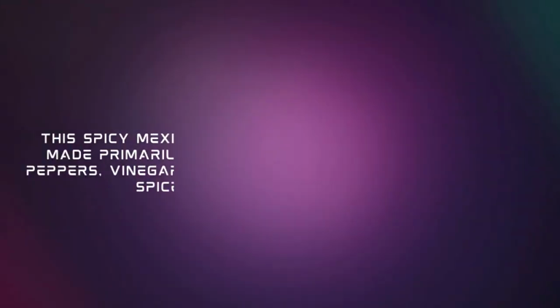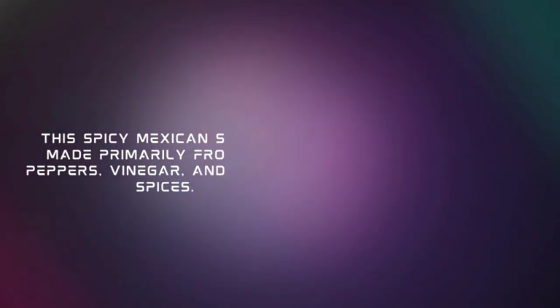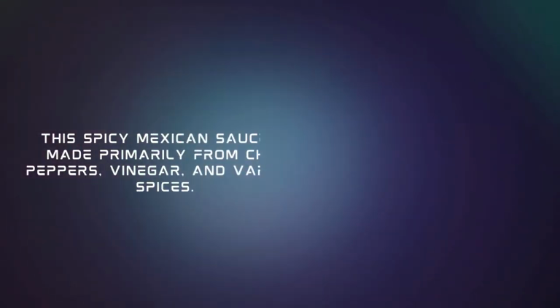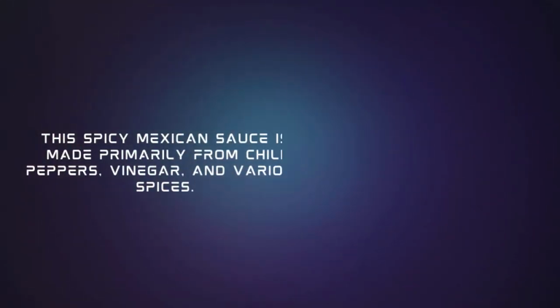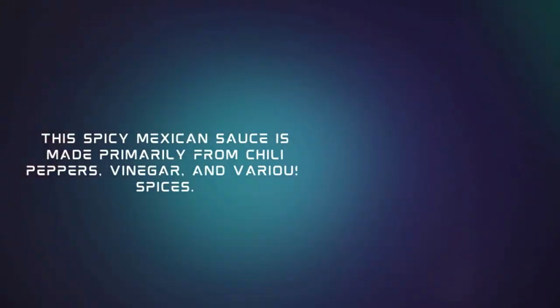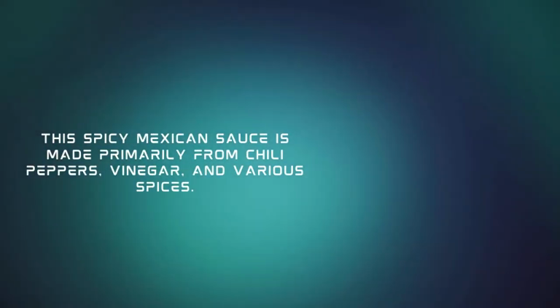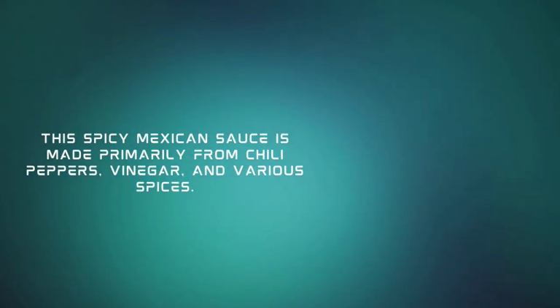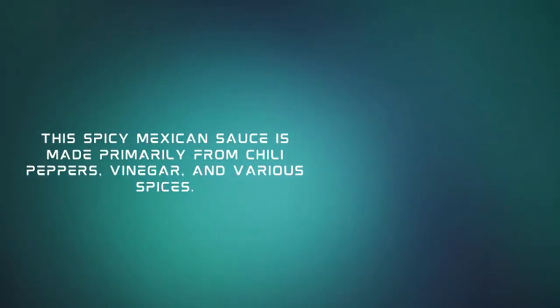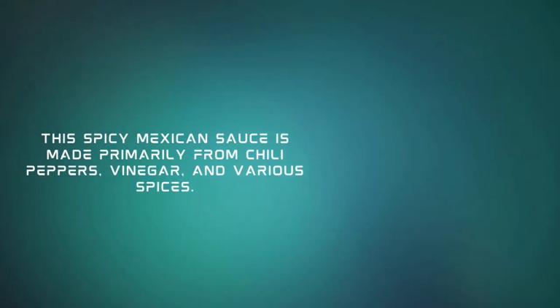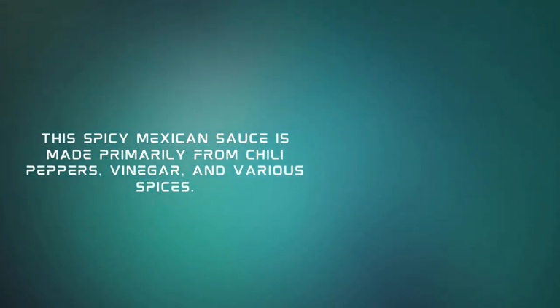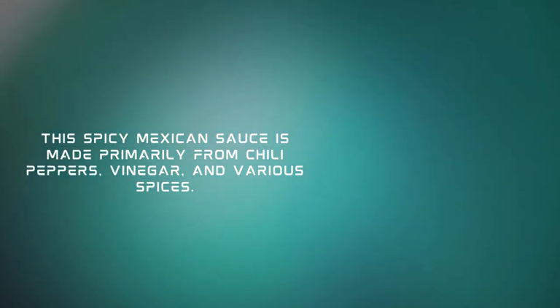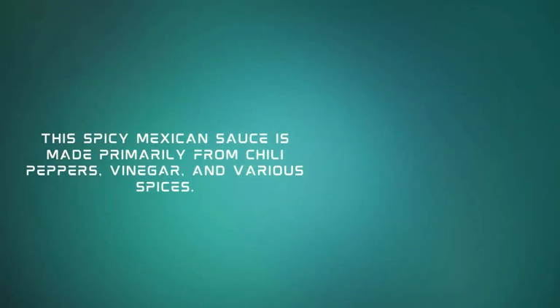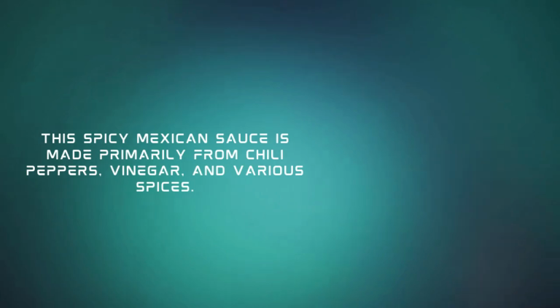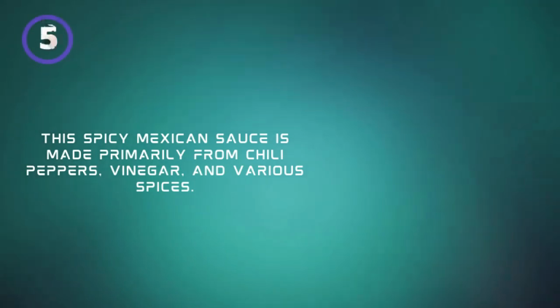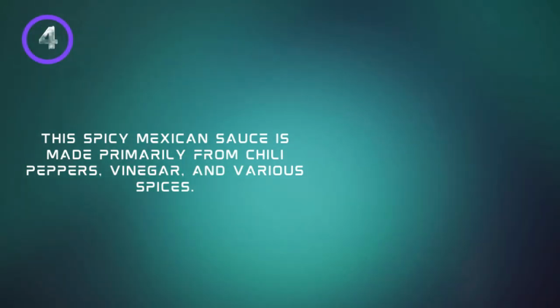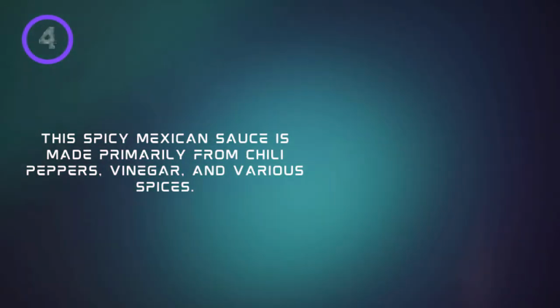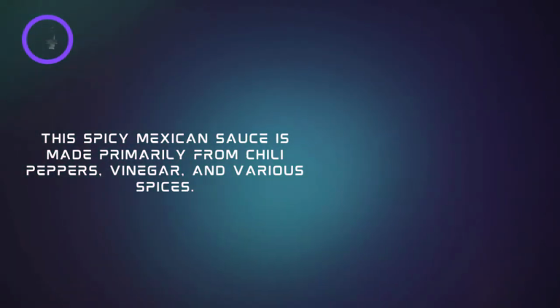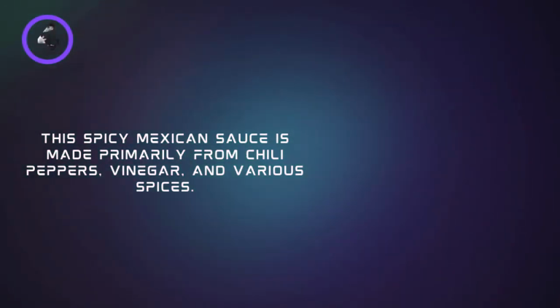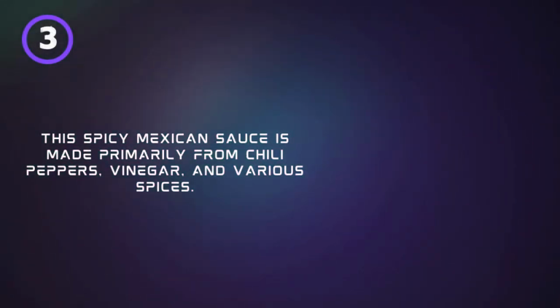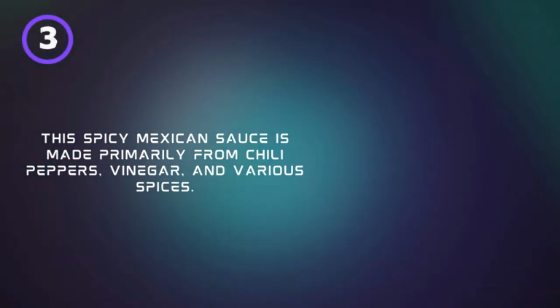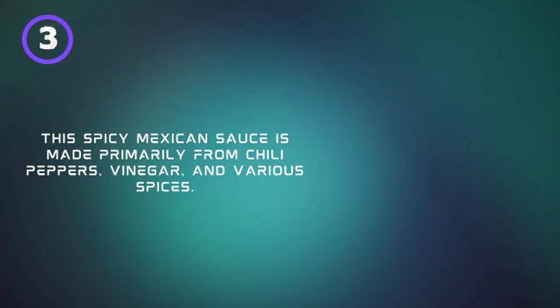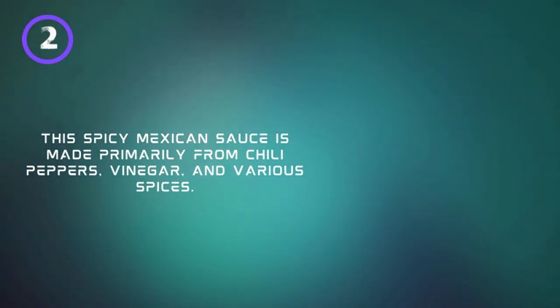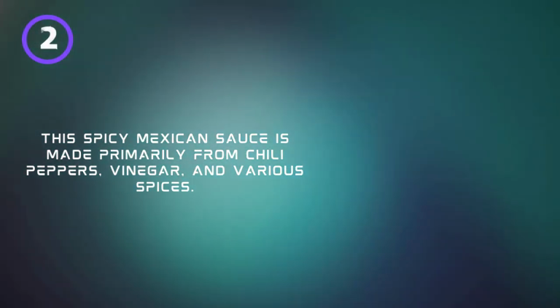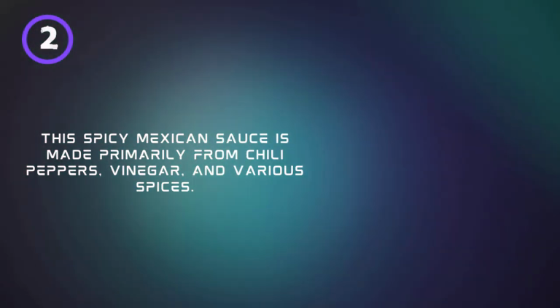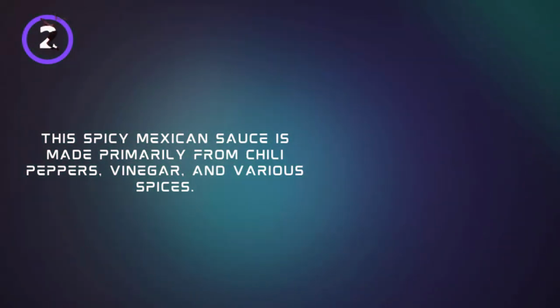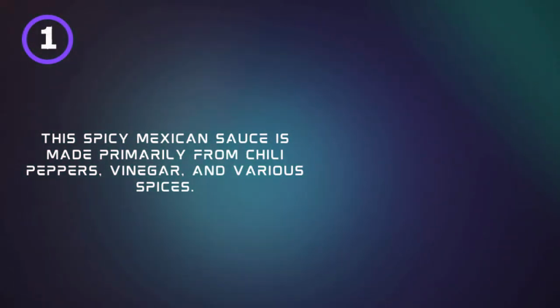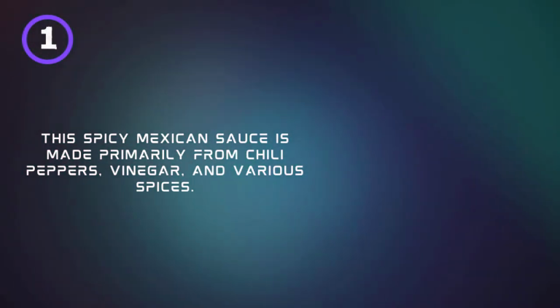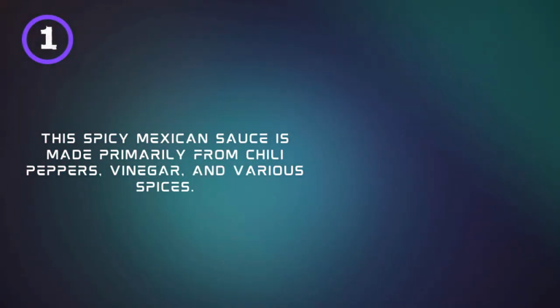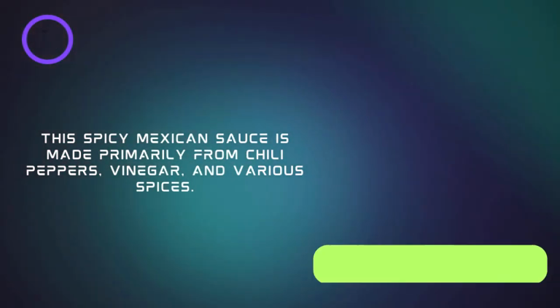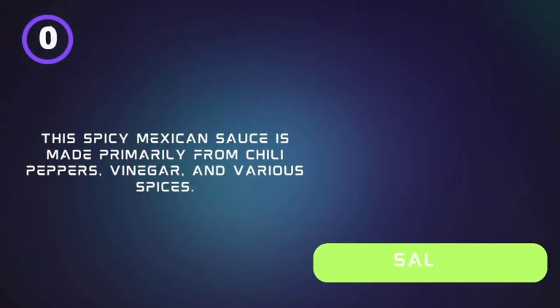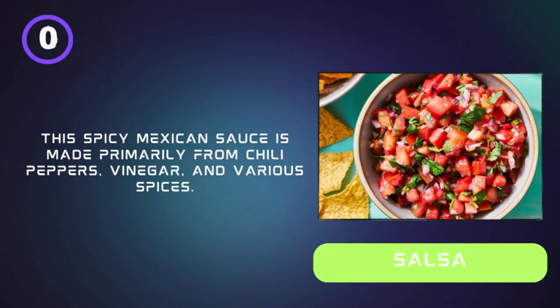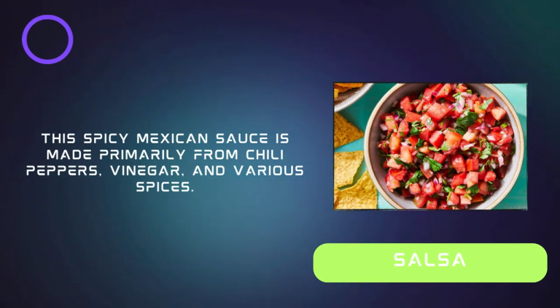This spicy Mexican sauce is made primarily from chili peppers, vinegar, and various spices. Salsa.